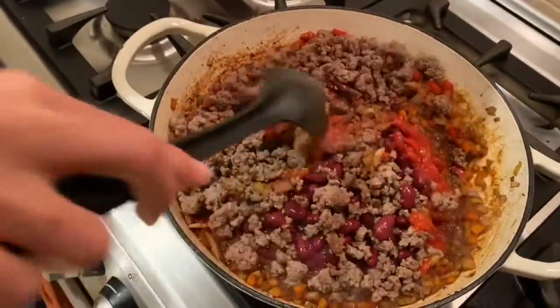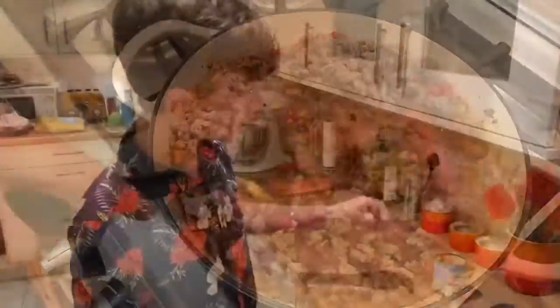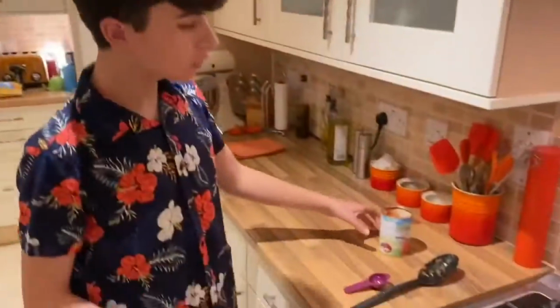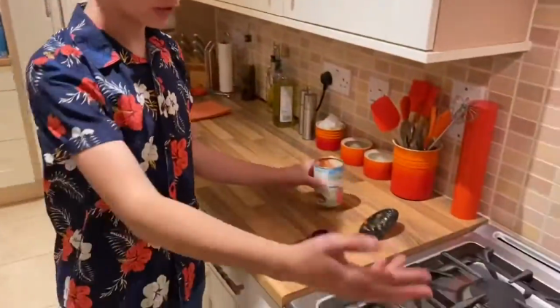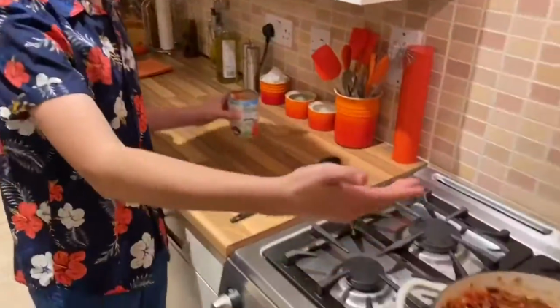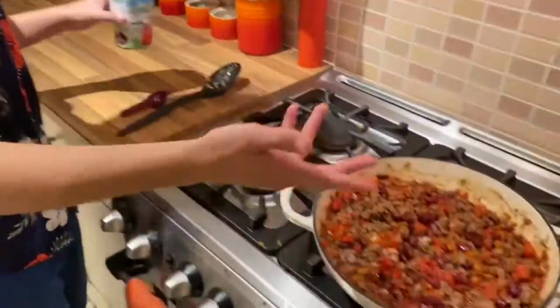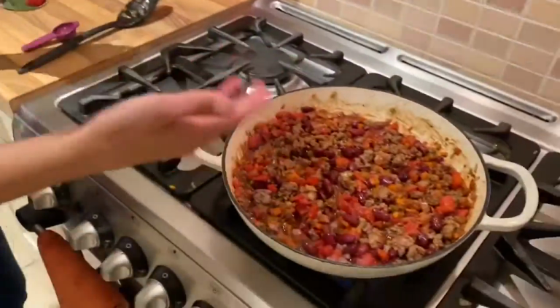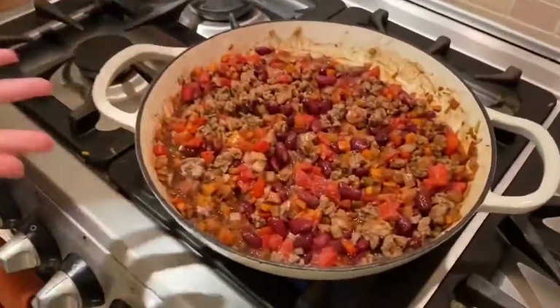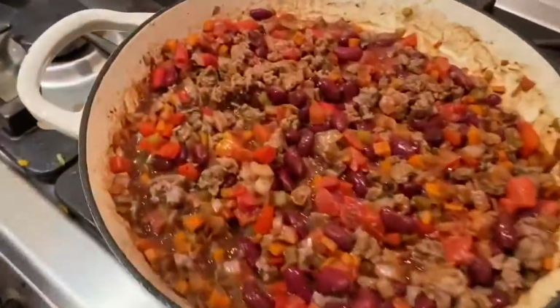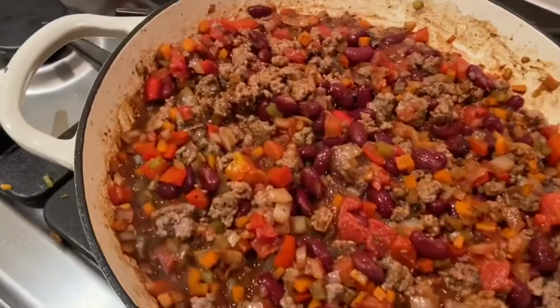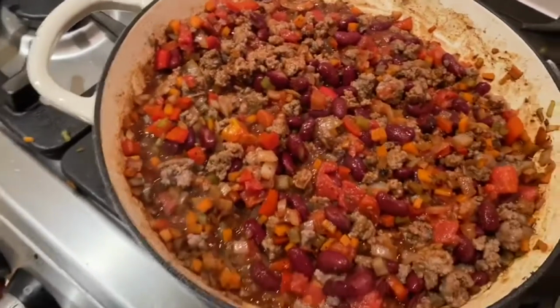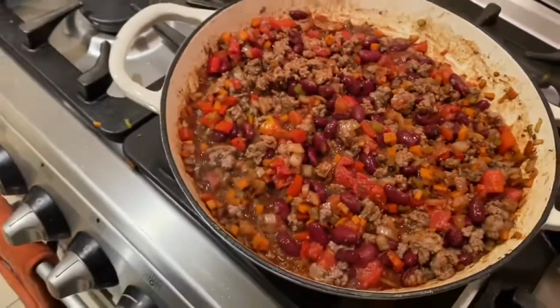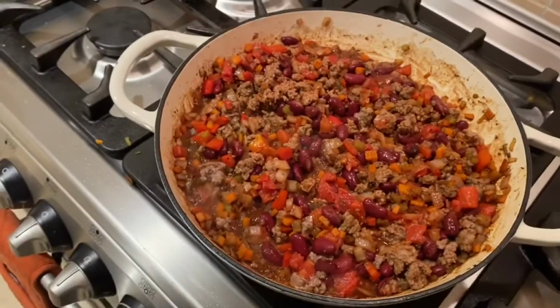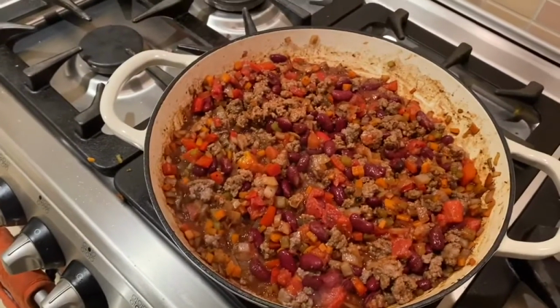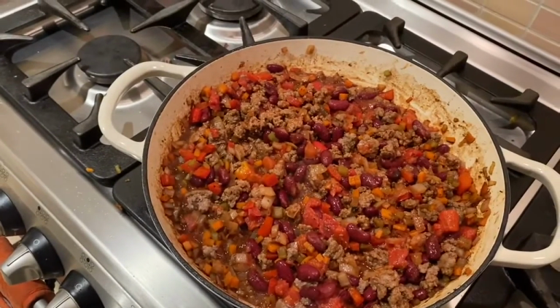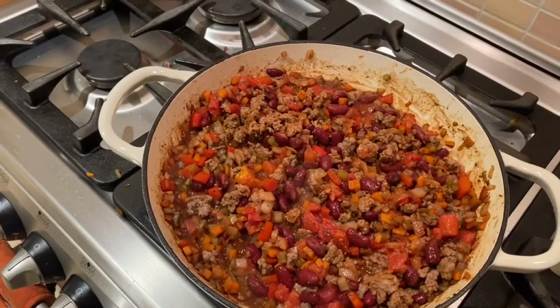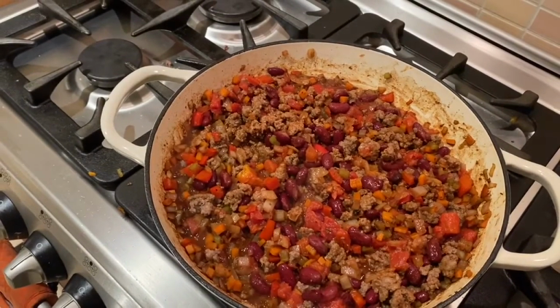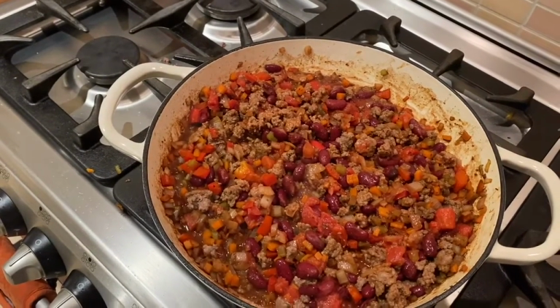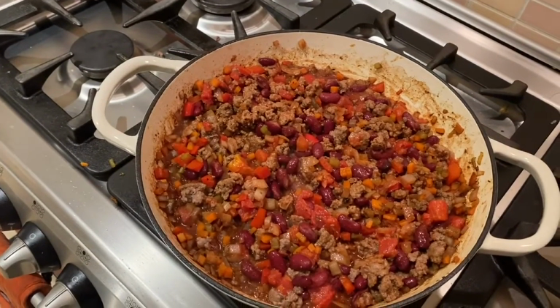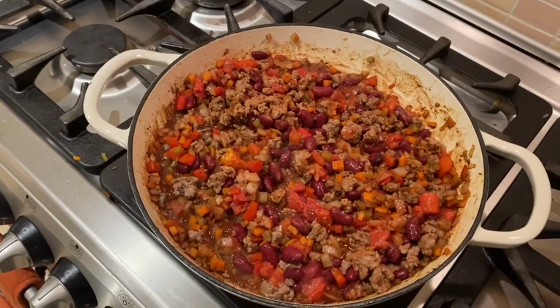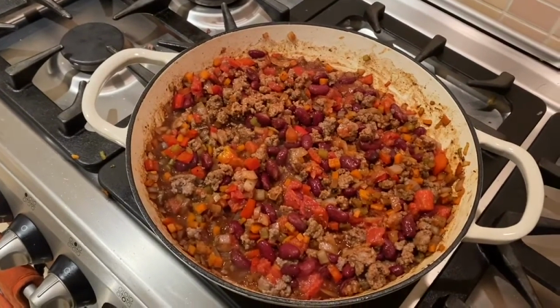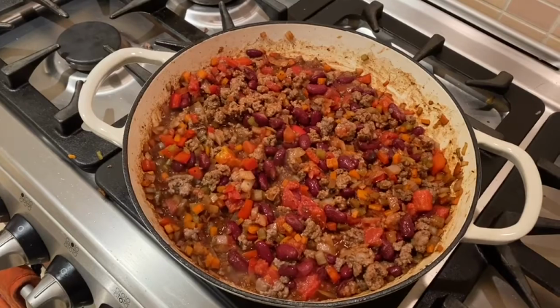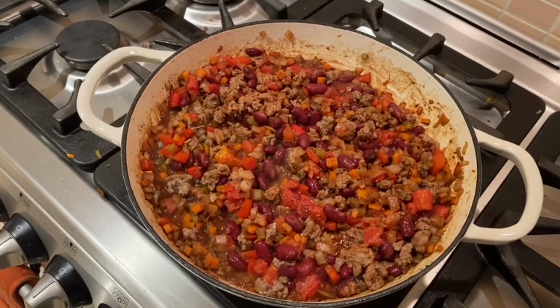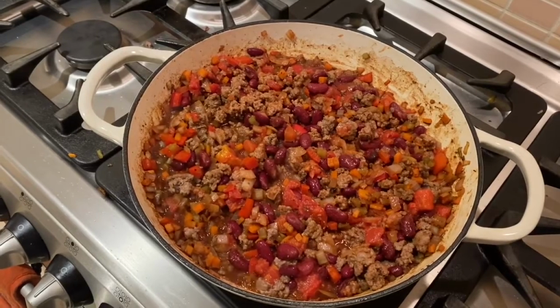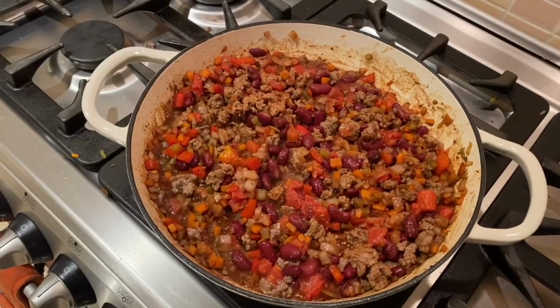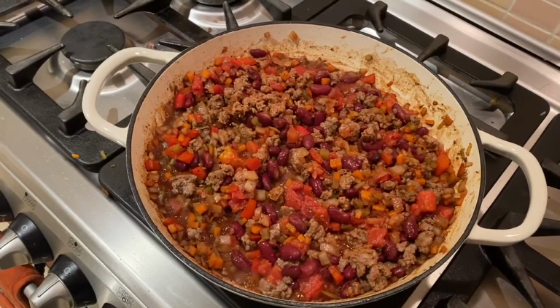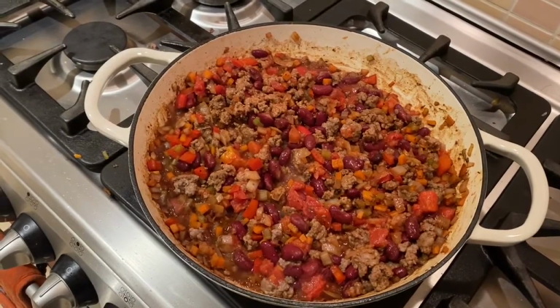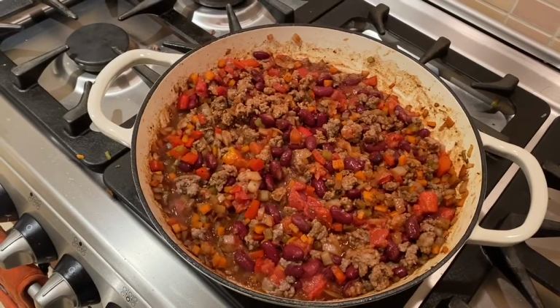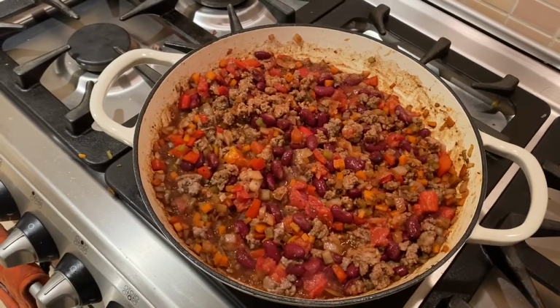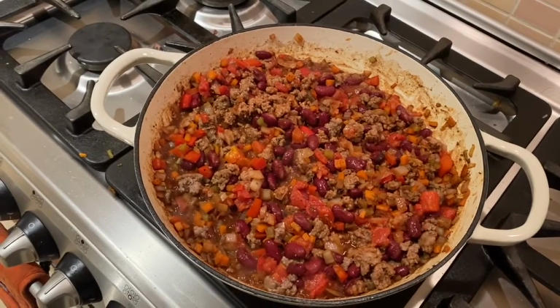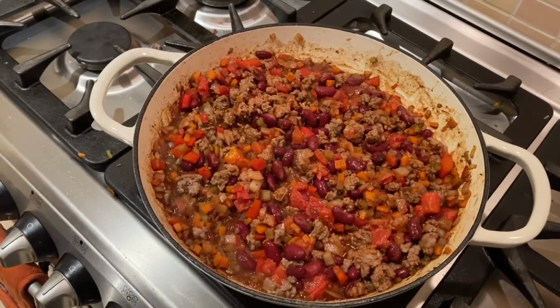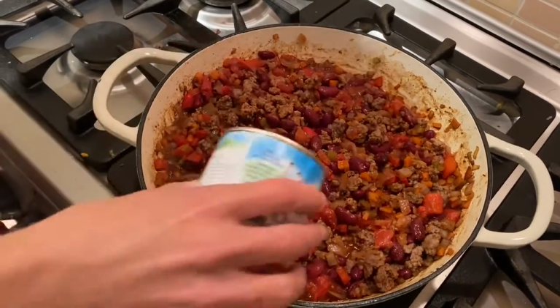Add more liquid — as you can see it looks a bit dry. We're just going to fill the tomato tin halfway up with water, give it a swirl and pour it back in.